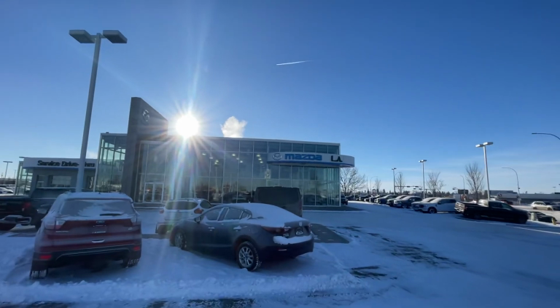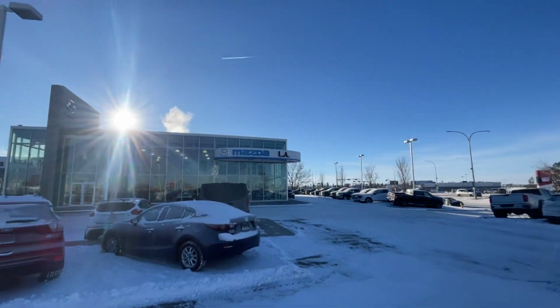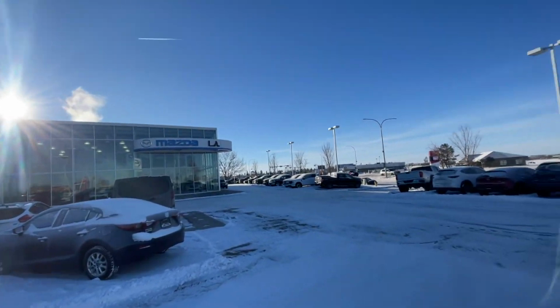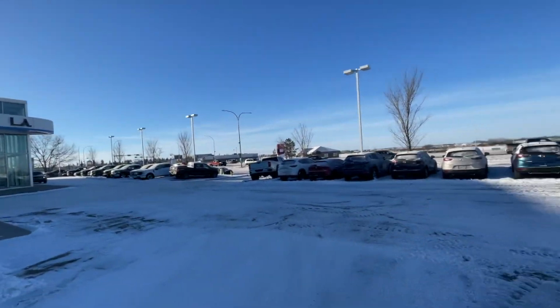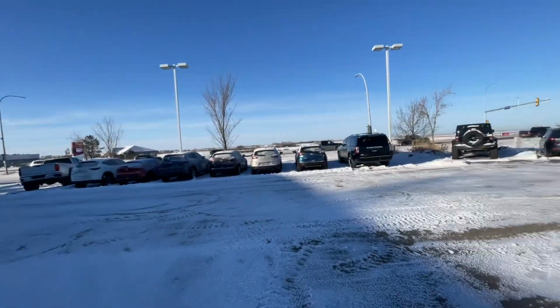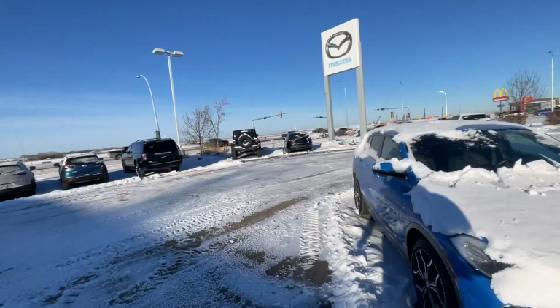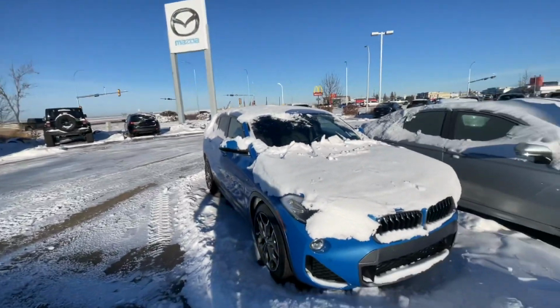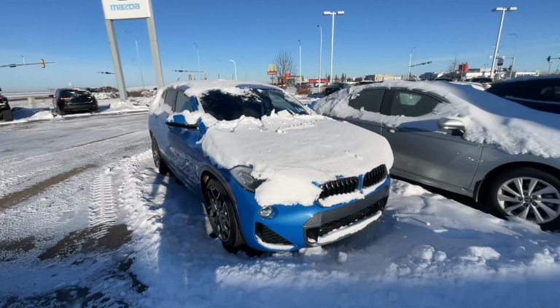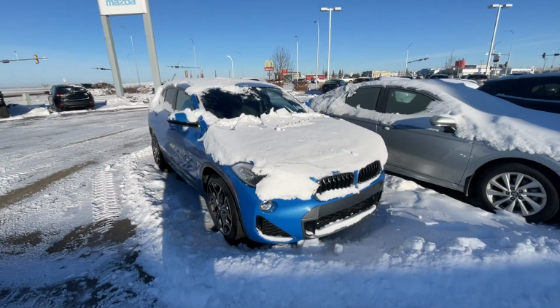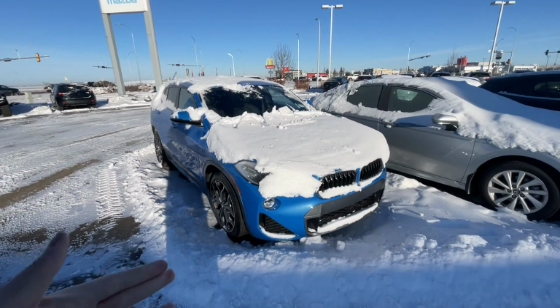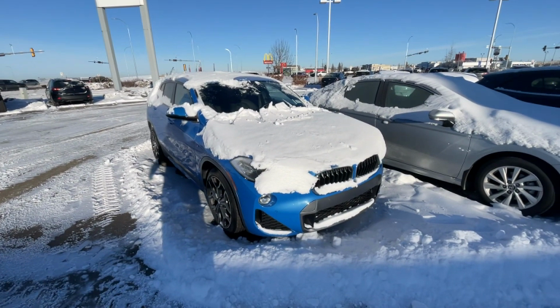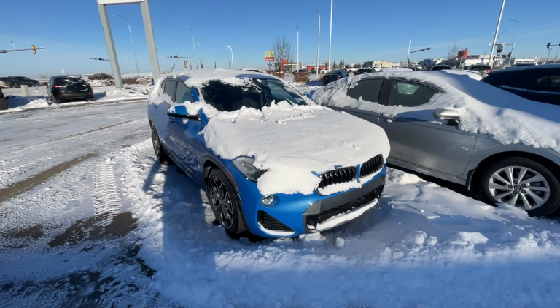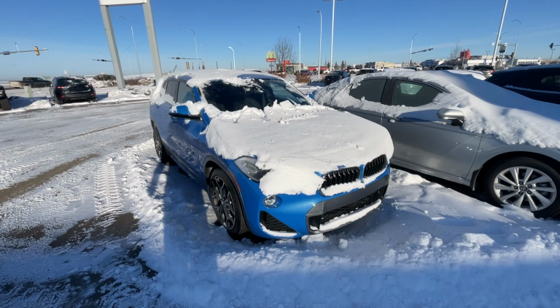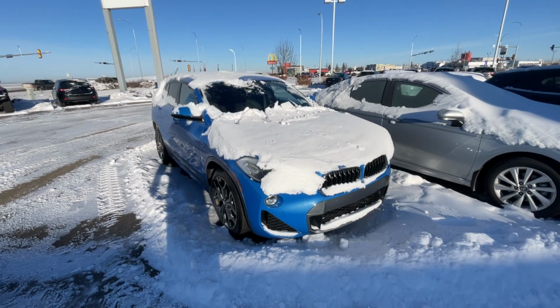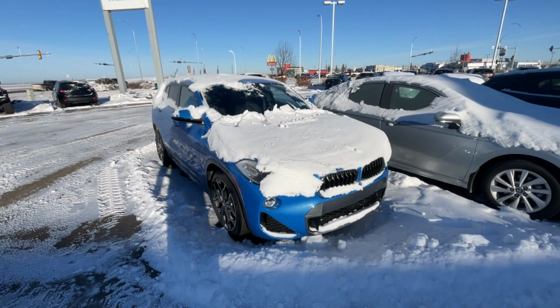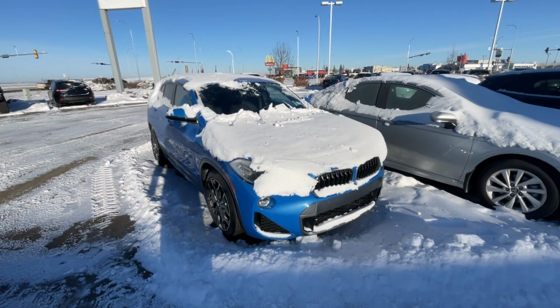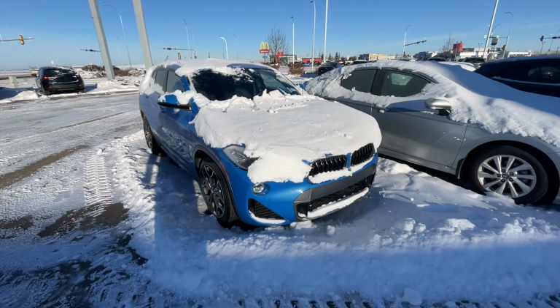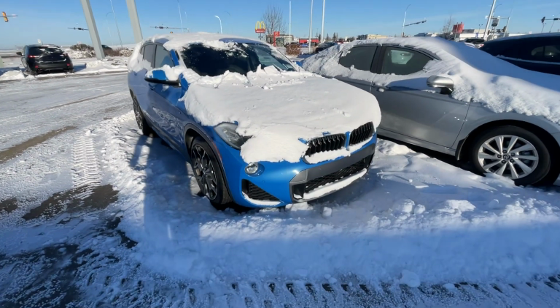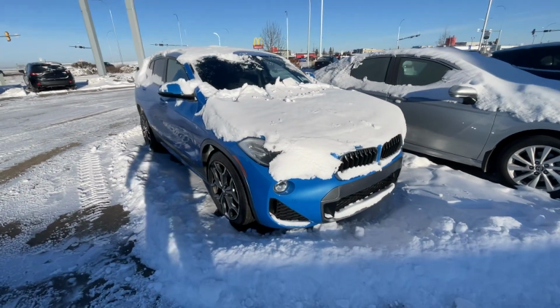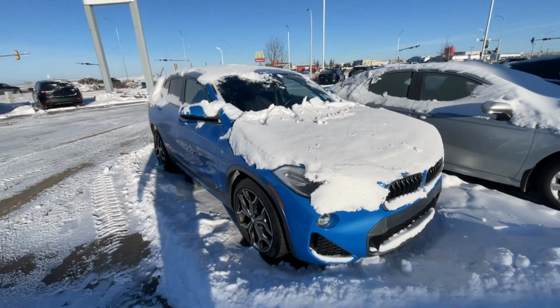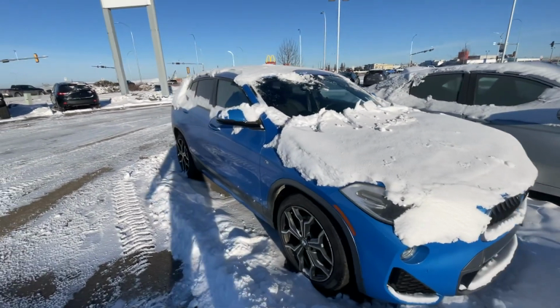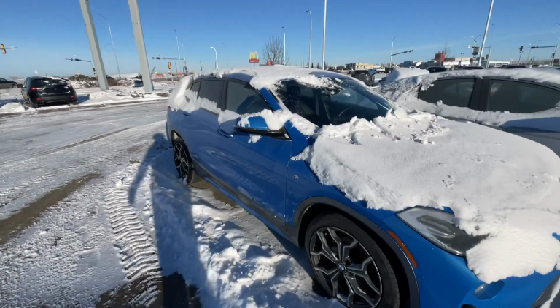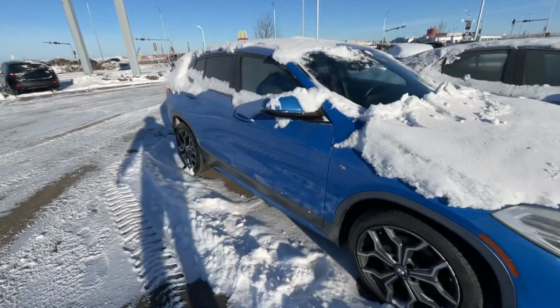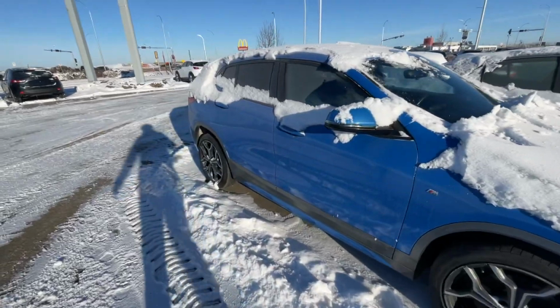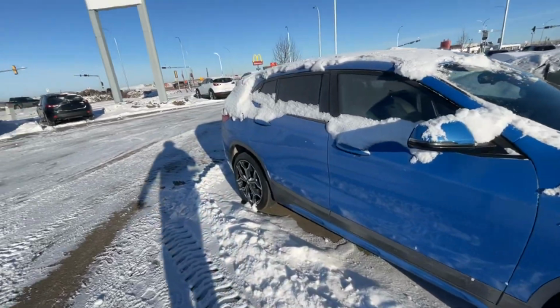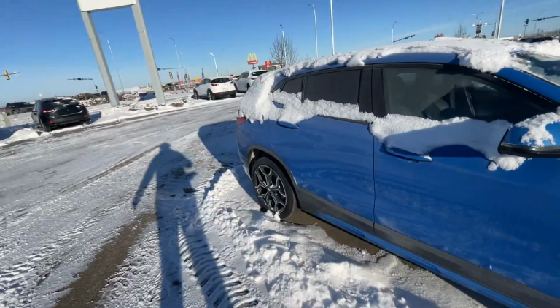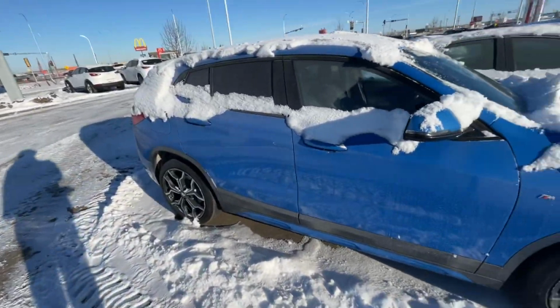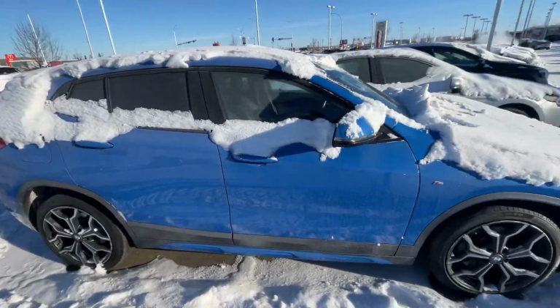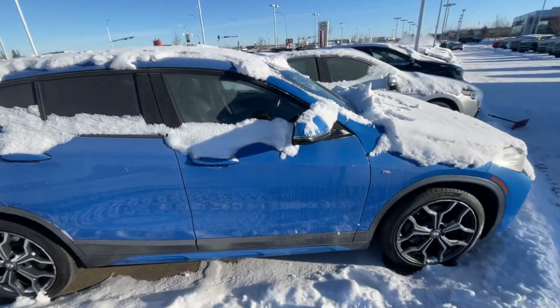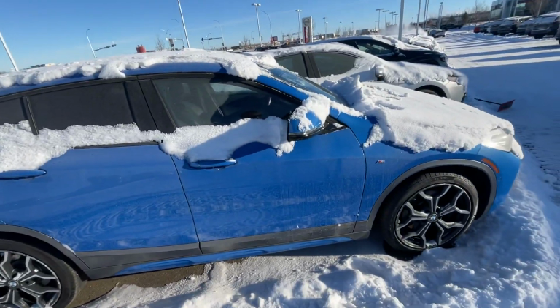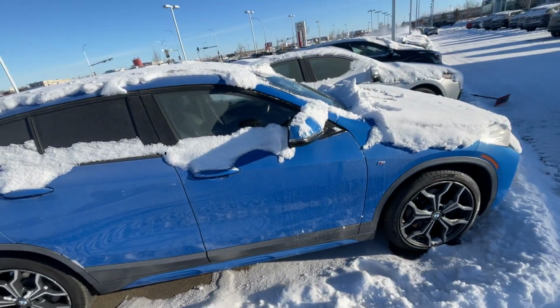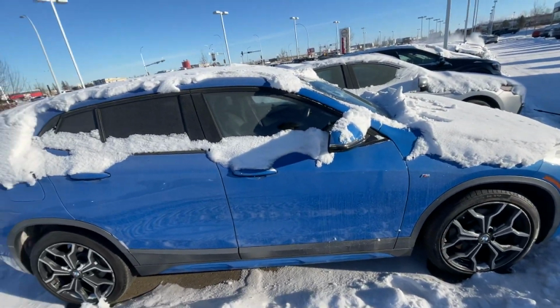I know you're in Kelowna, but right here is the BMW X2. It's just full of snow right now. It is currently negative 40 here in Leduc.